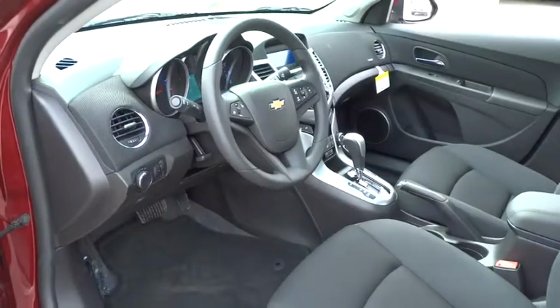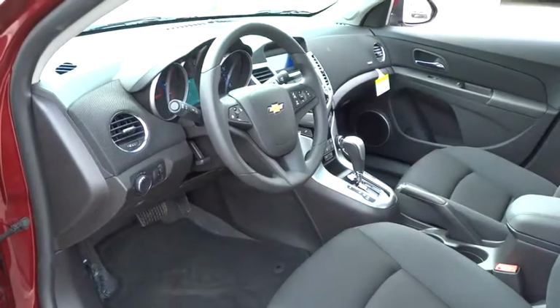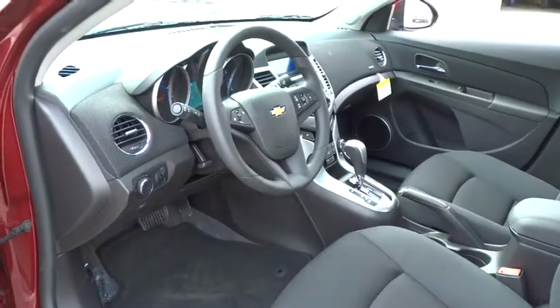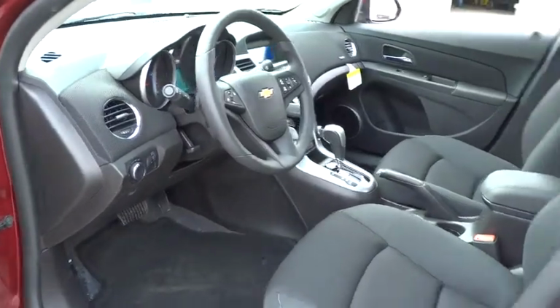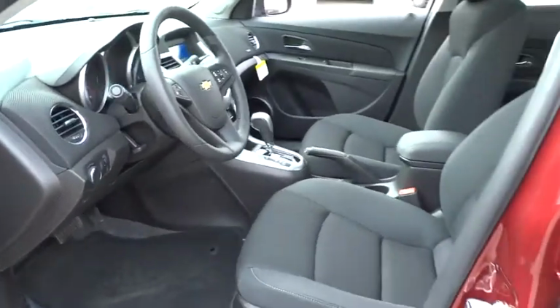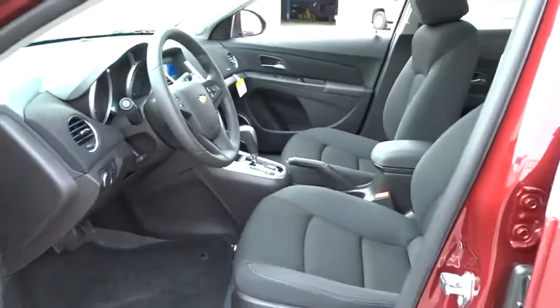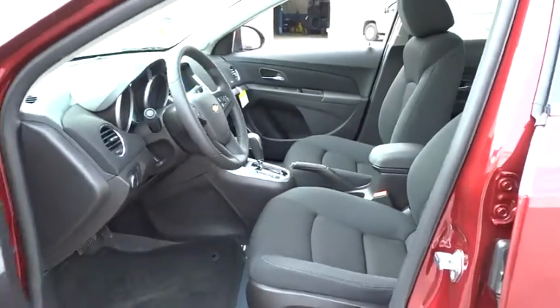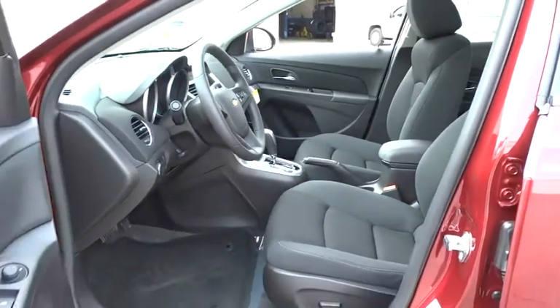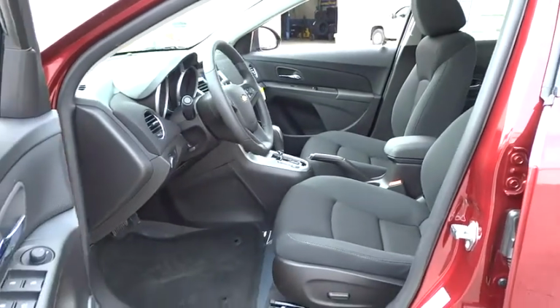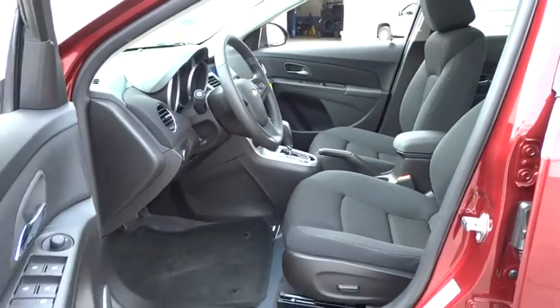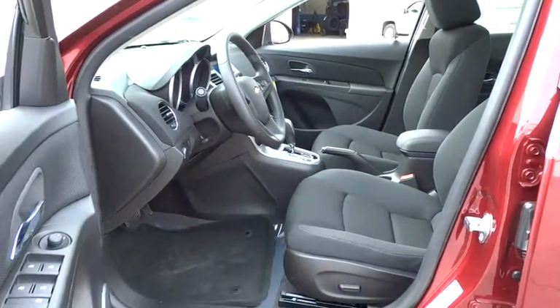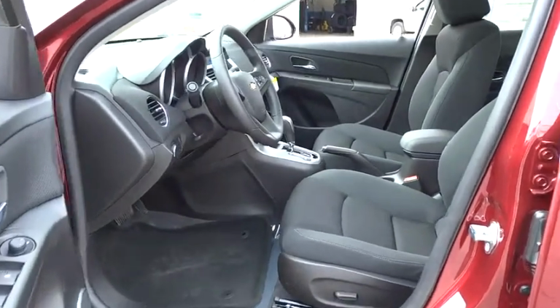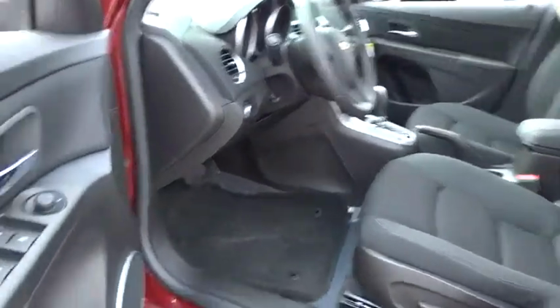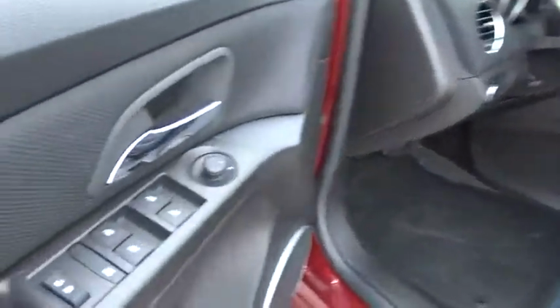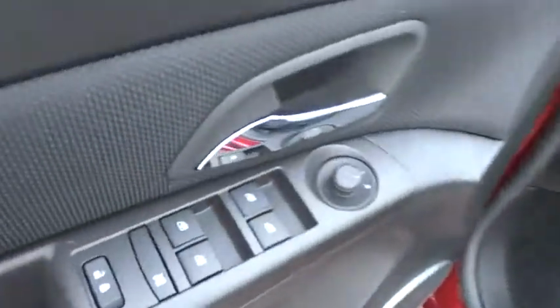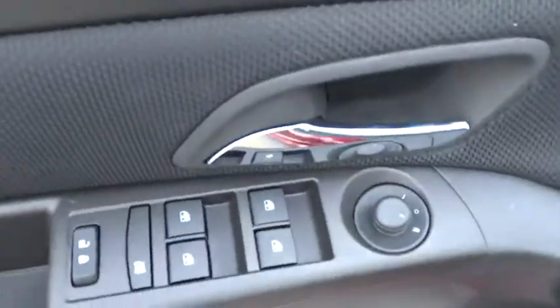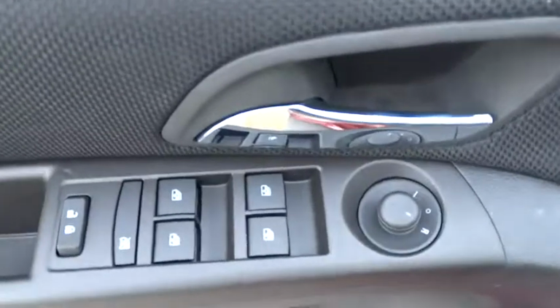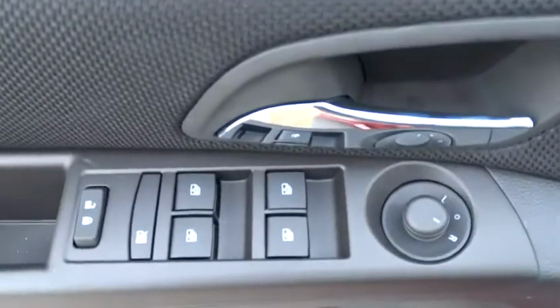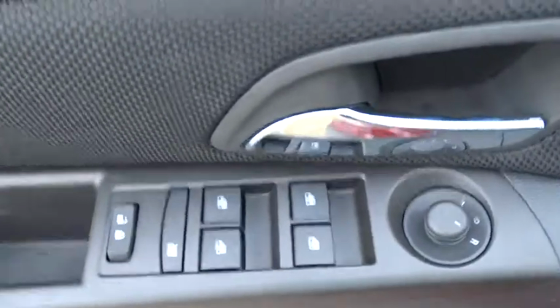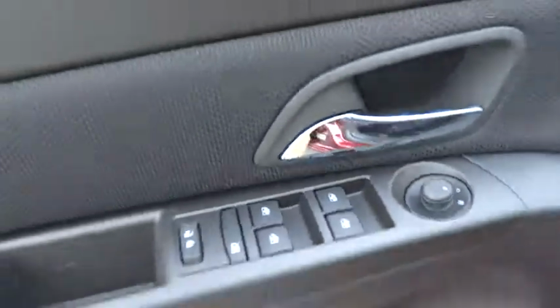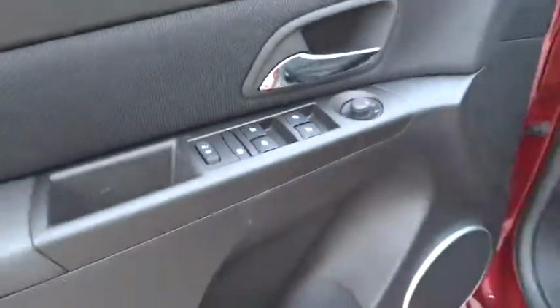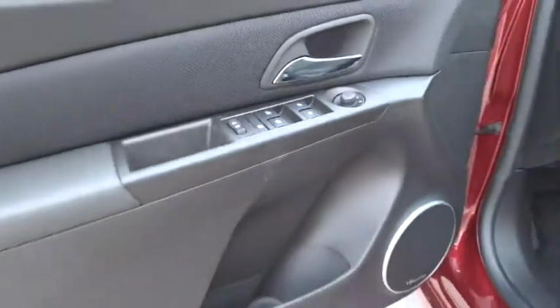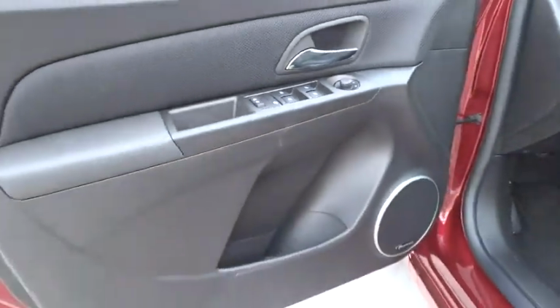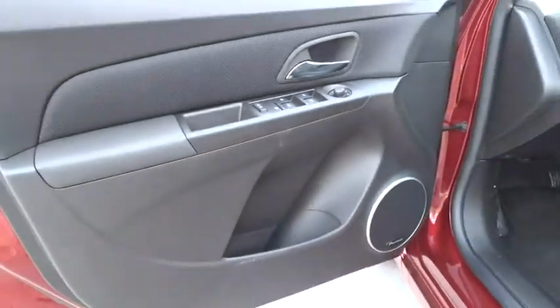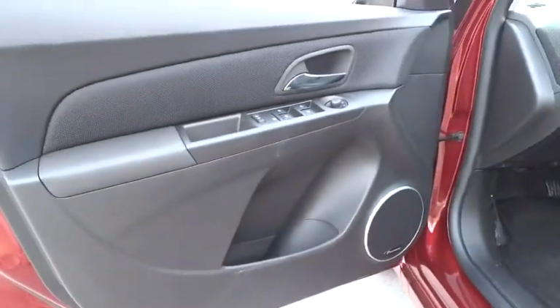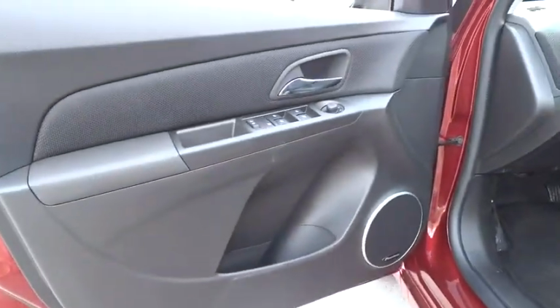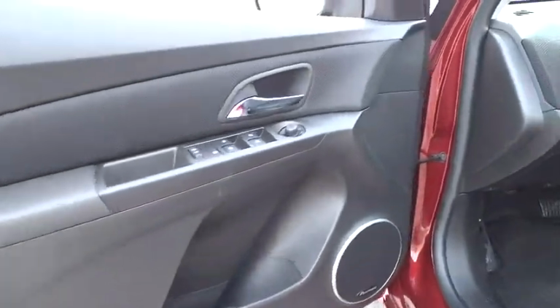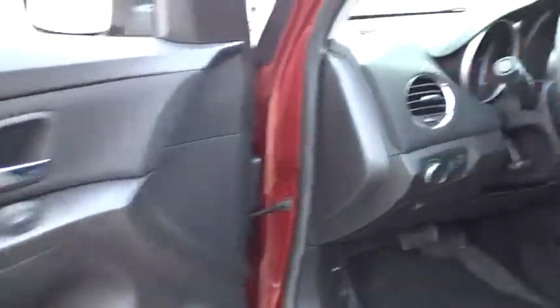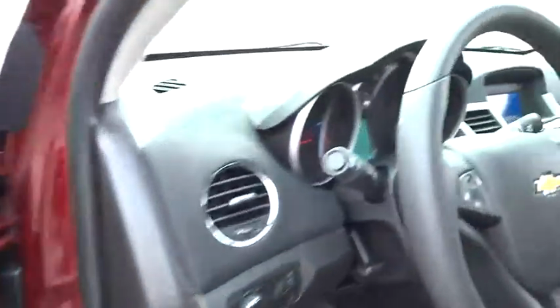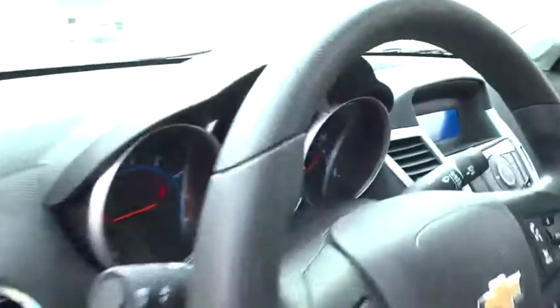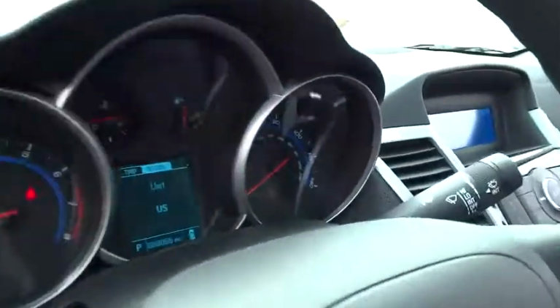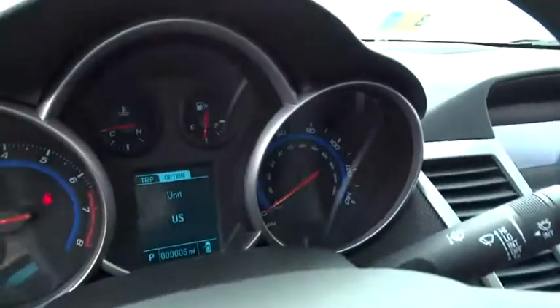Power windows. Trip computer. Power door locks. CD player. Searching for a dependable vehicle that looks great too? You've found it, so stop in today.